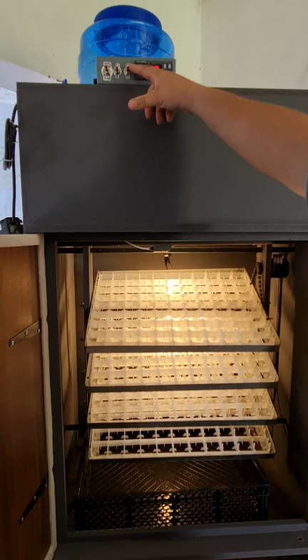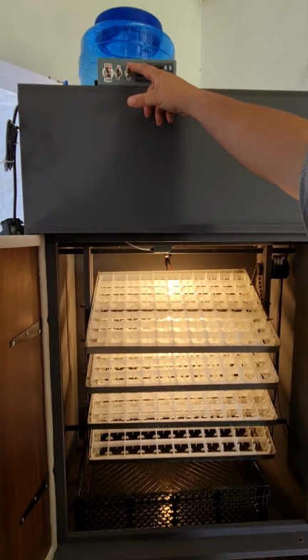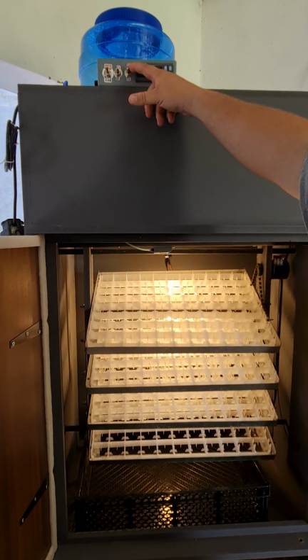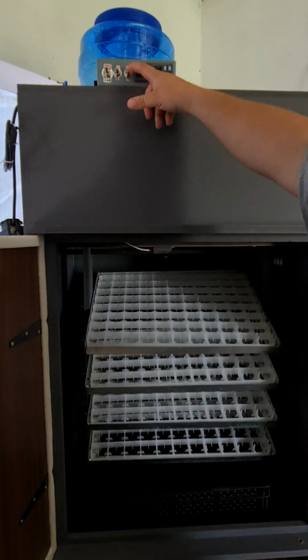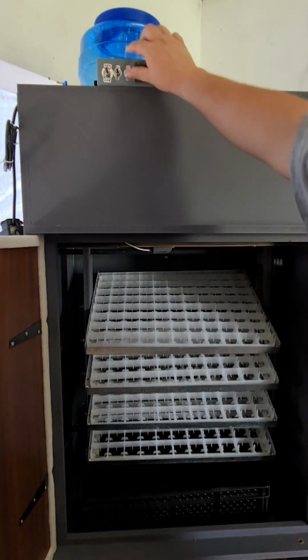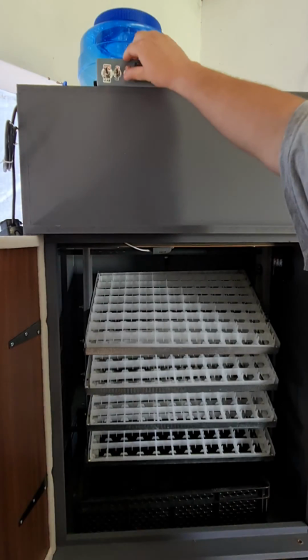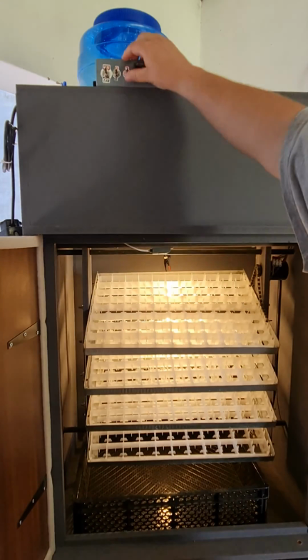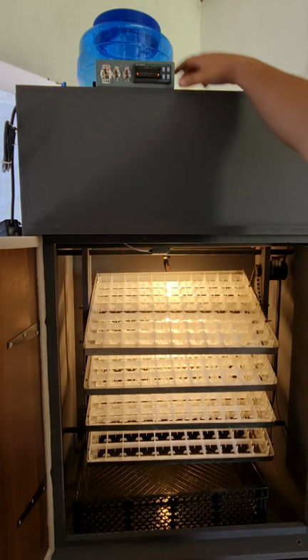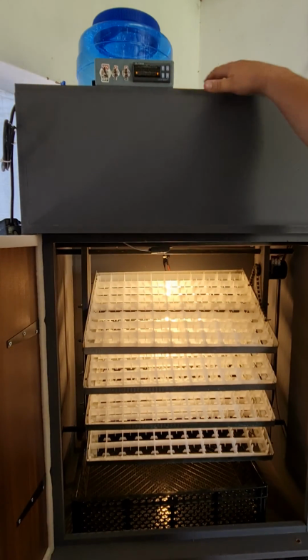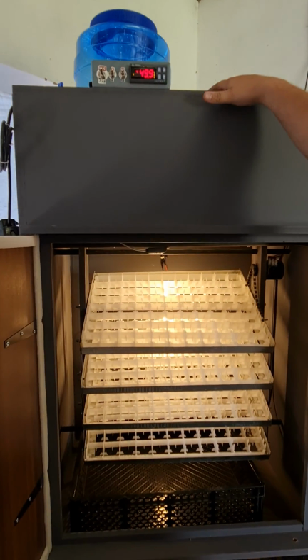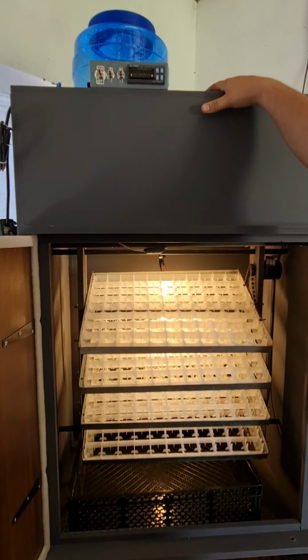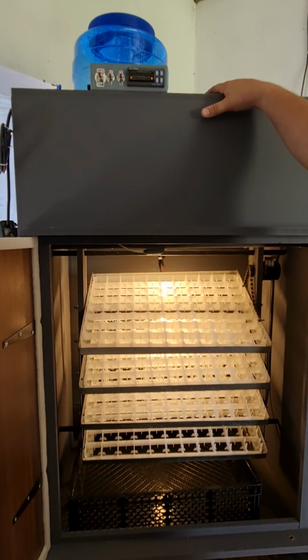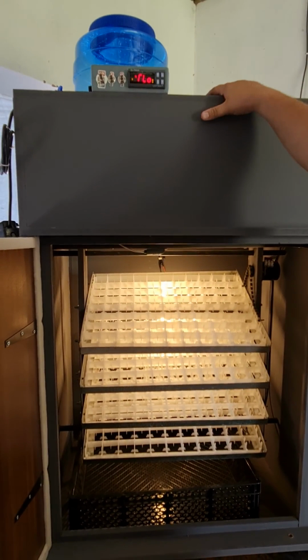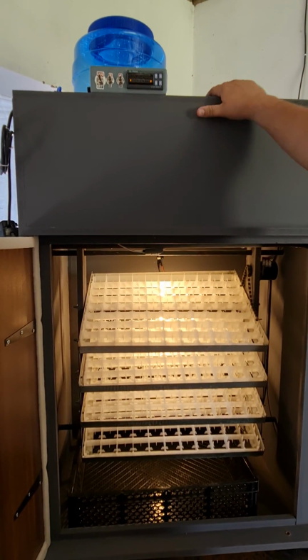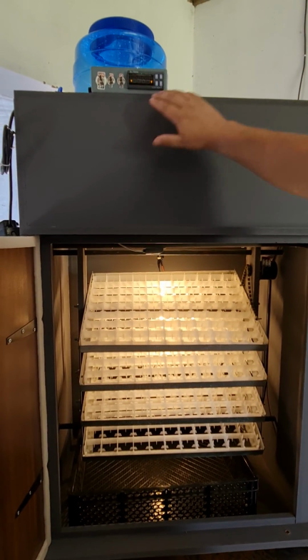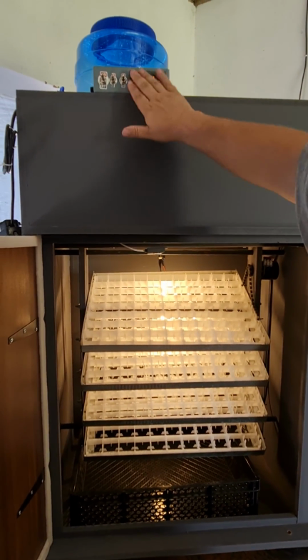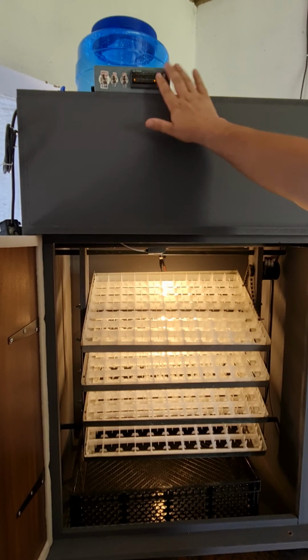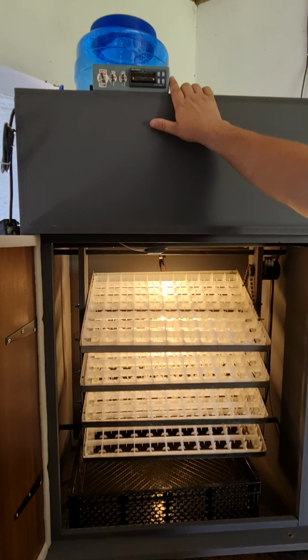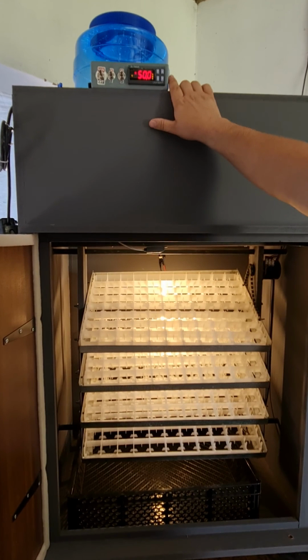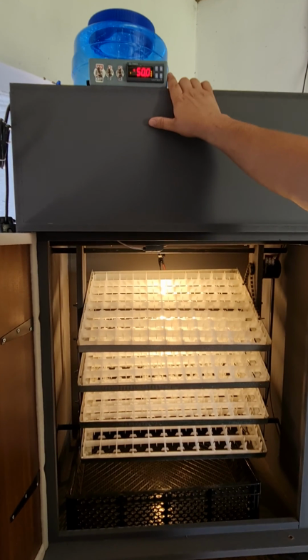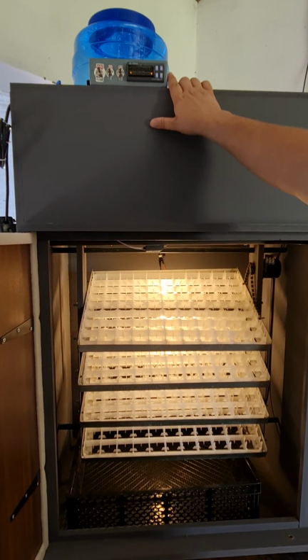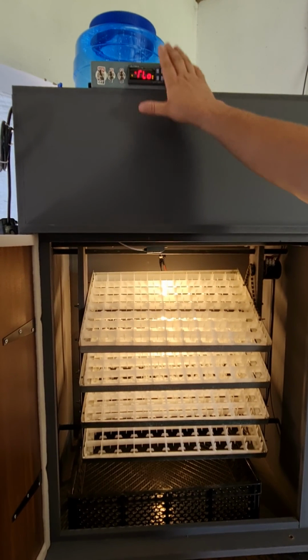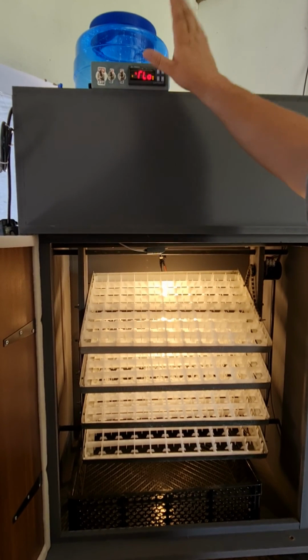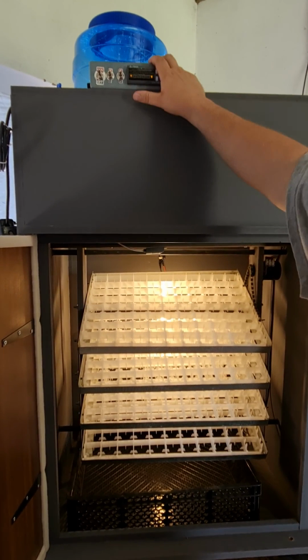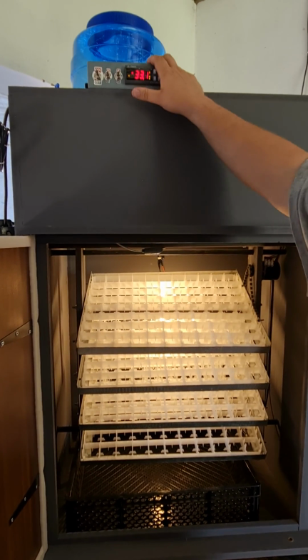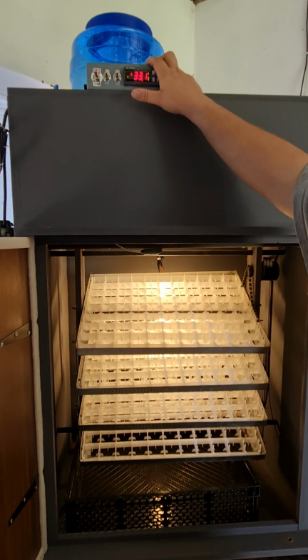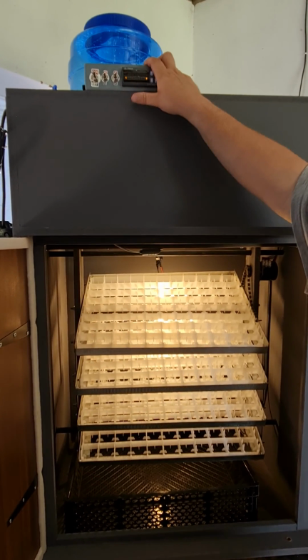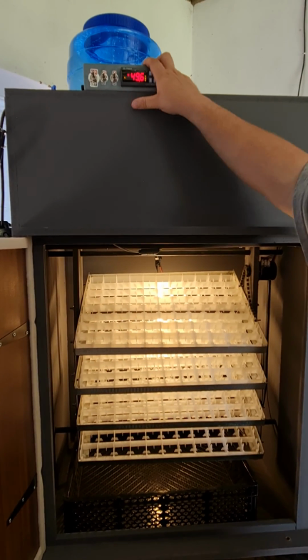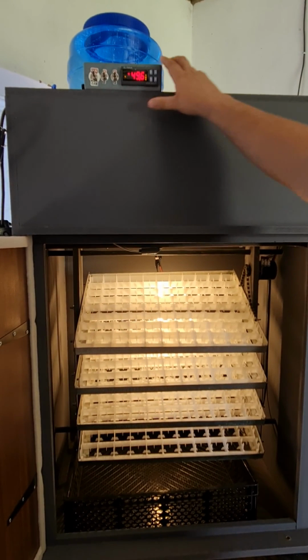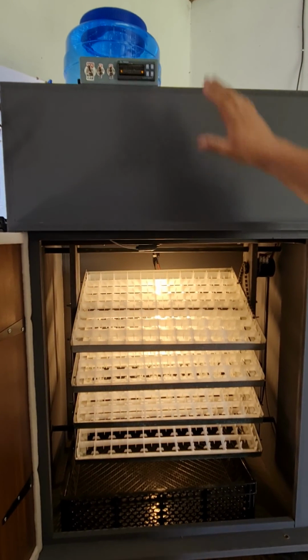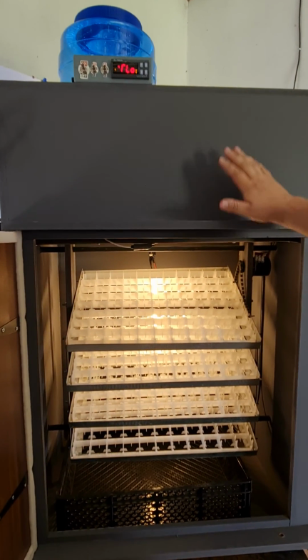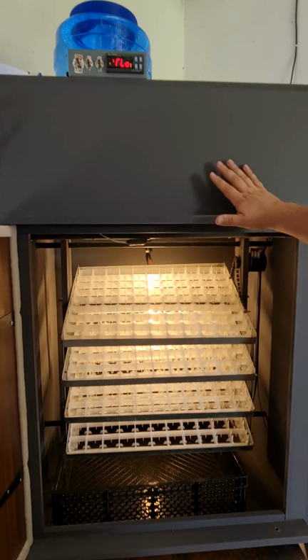On the right-hand switch is just your light. It's just to make your life a little bit easier. This is the control module. It basically controls the temperature, humidity, and egg turning.